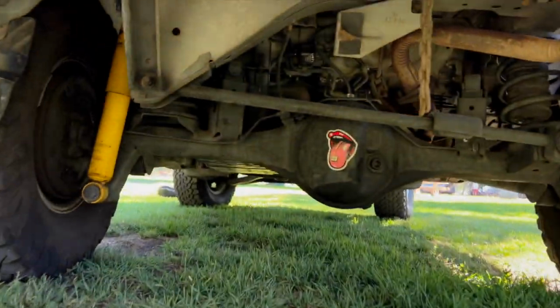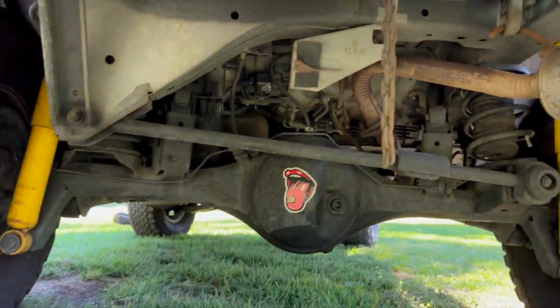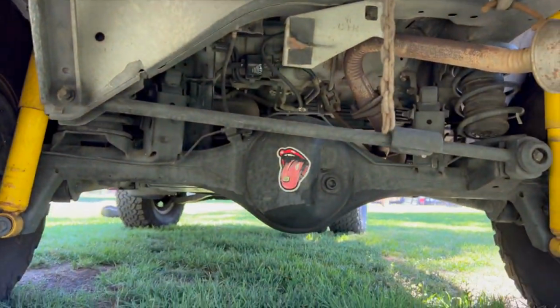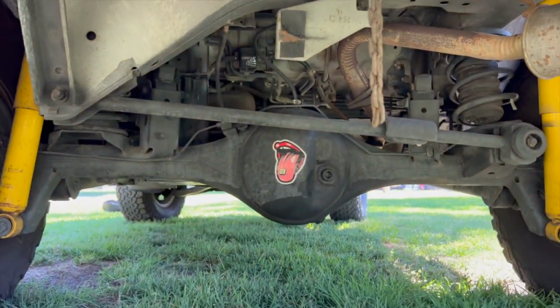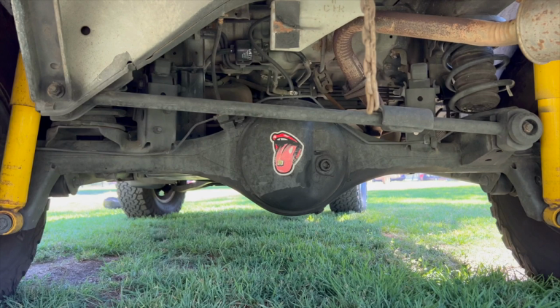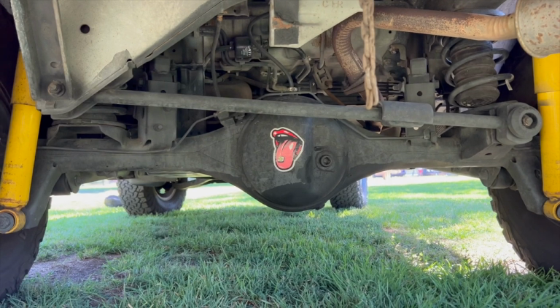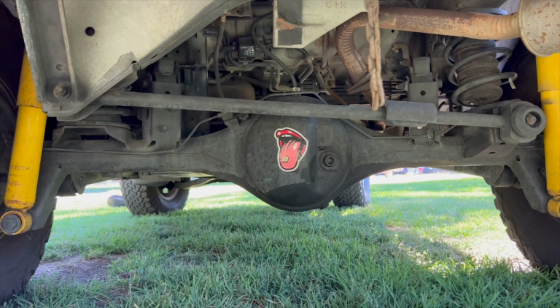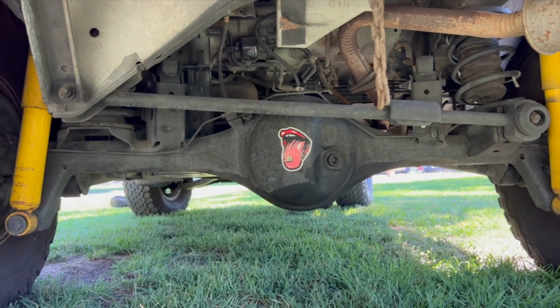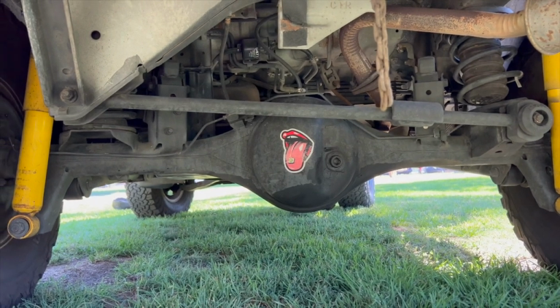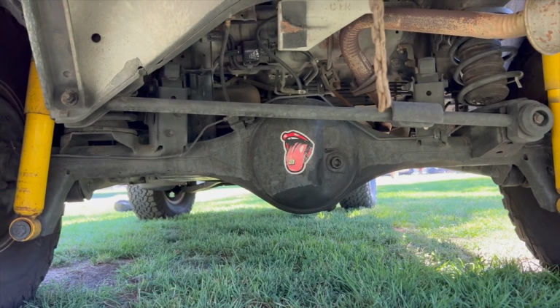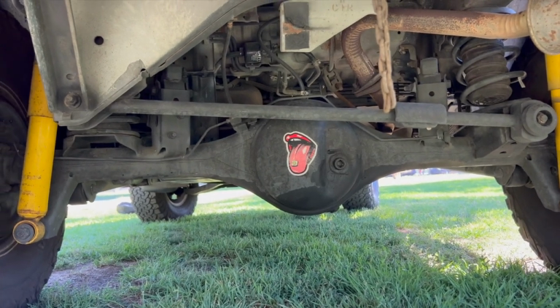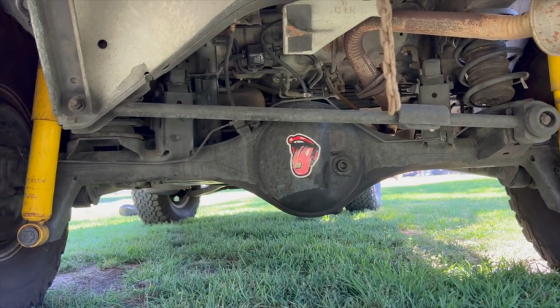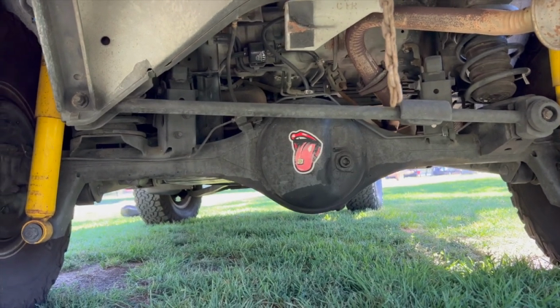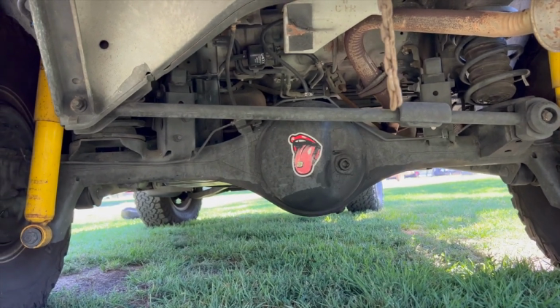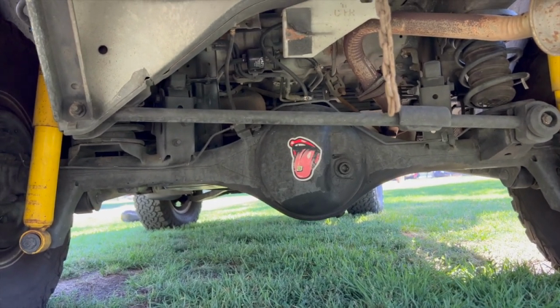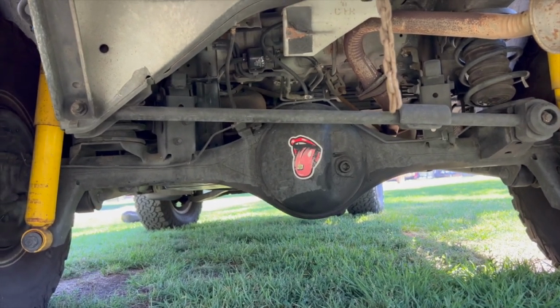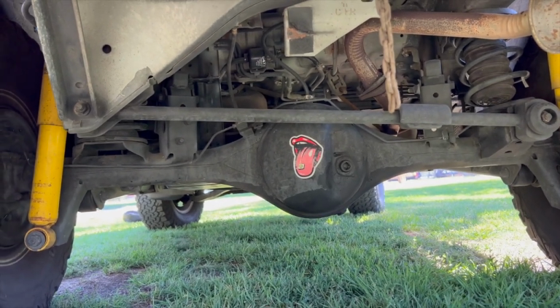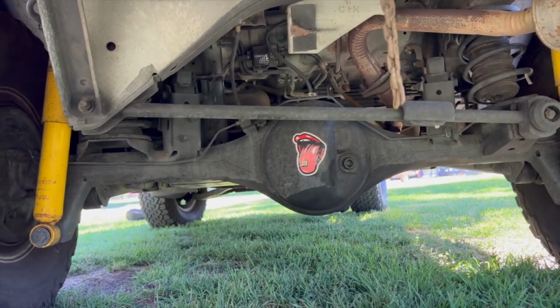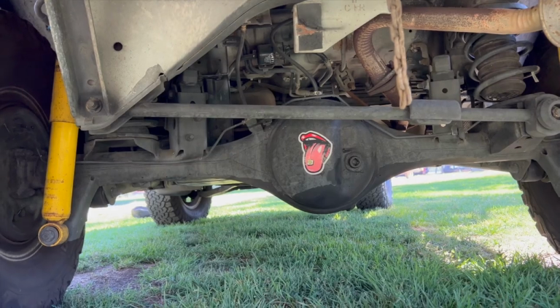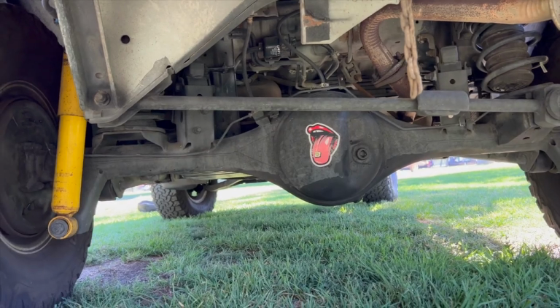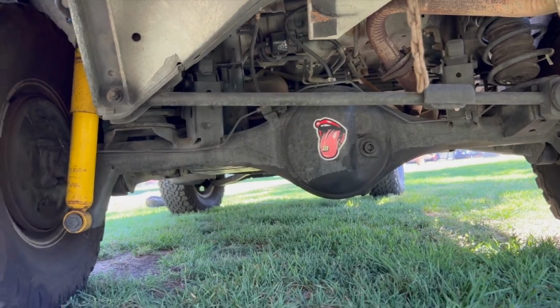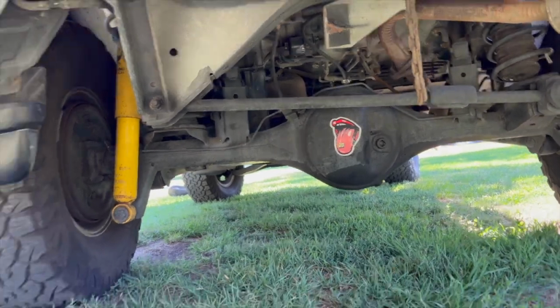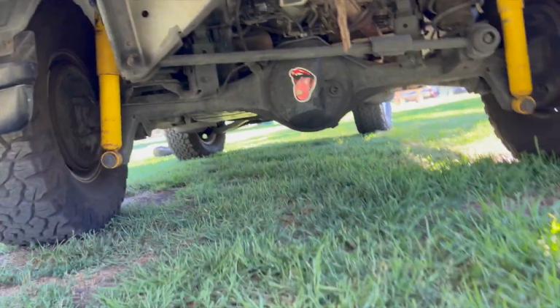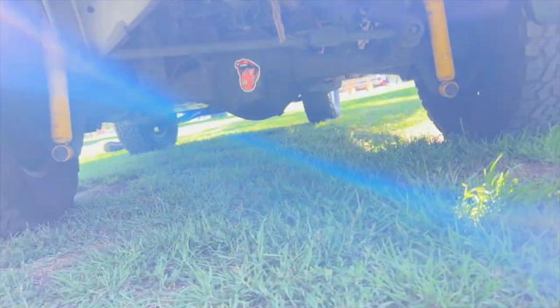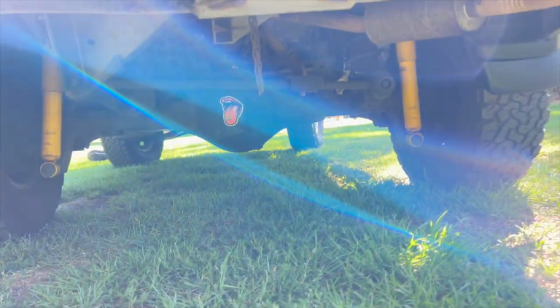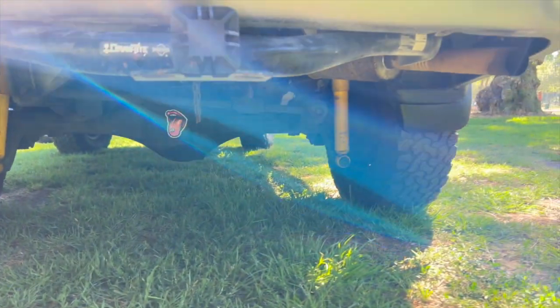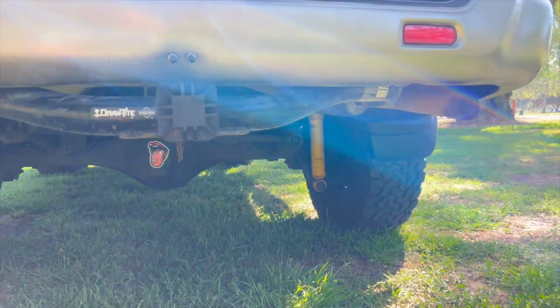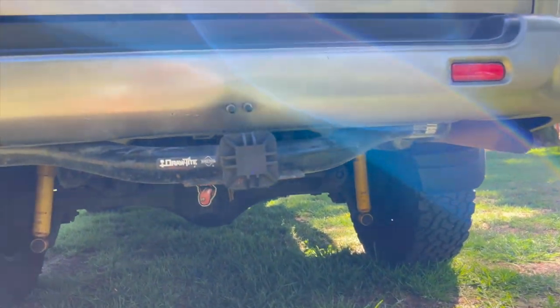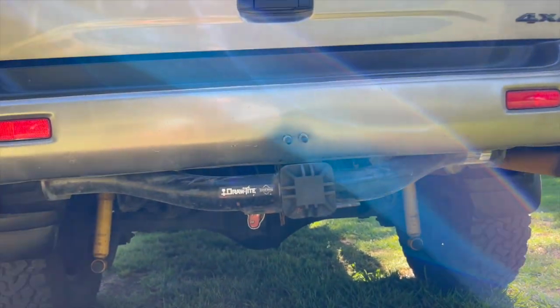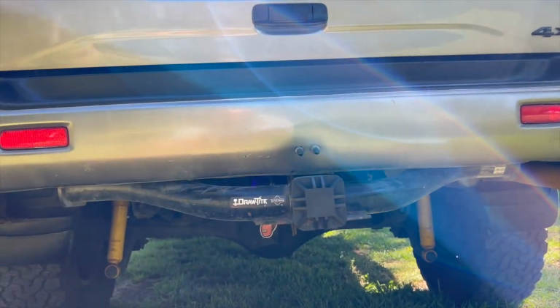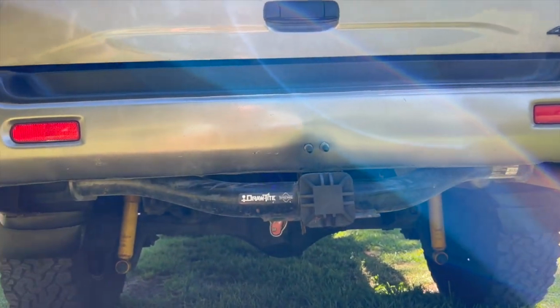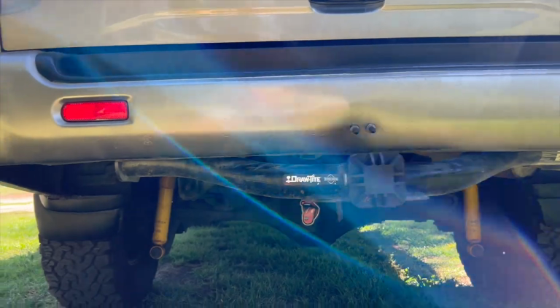I have another video on that install if you guys are interested. The Sumo Springs are awesome — highly recommended. And to finish it off, I put a limited slip differential off a 2001 Xterra, also found at a pick-your-part, and an extended diff breather.